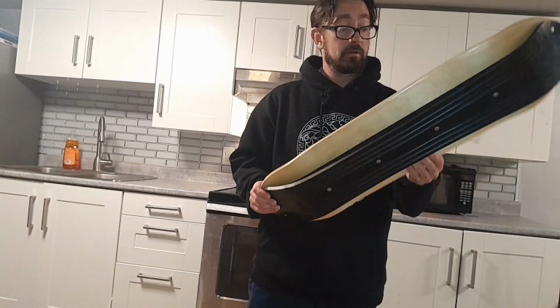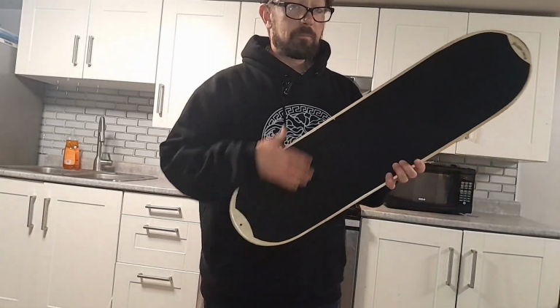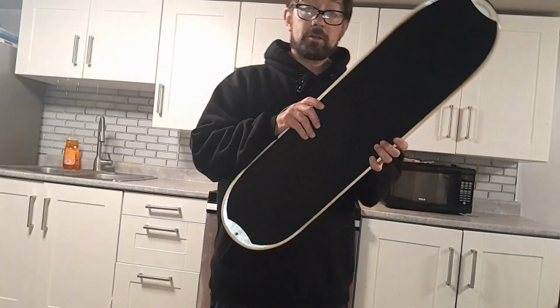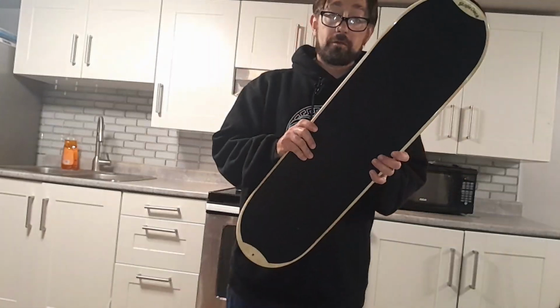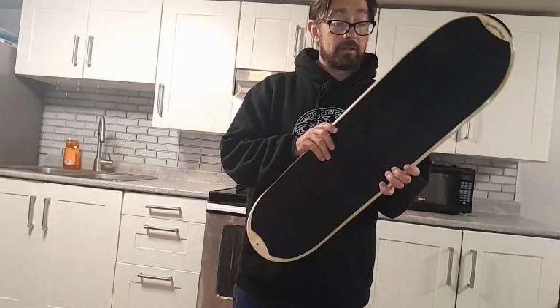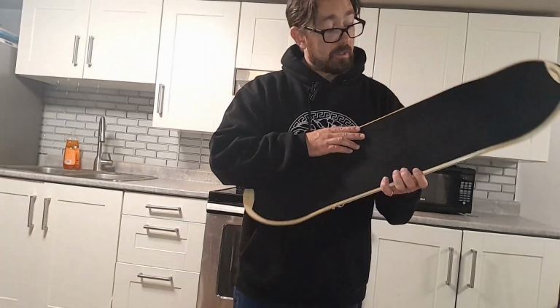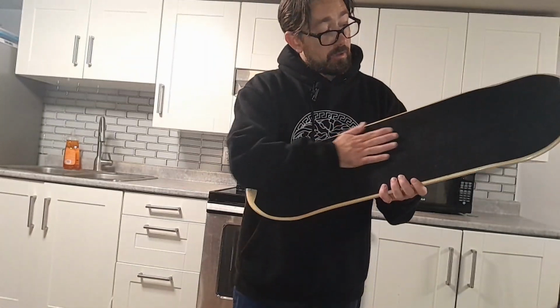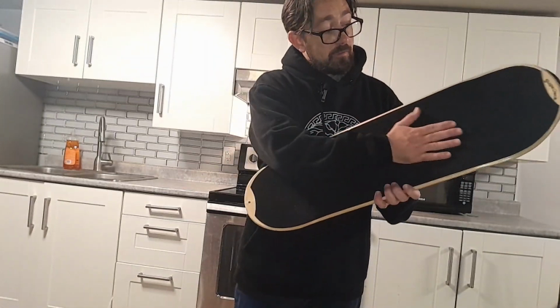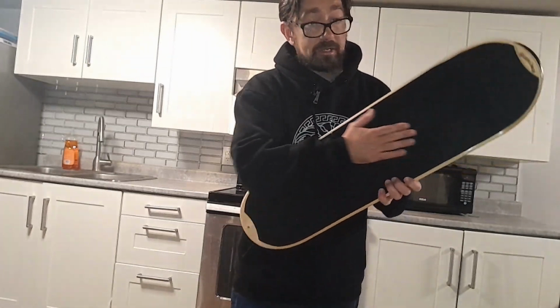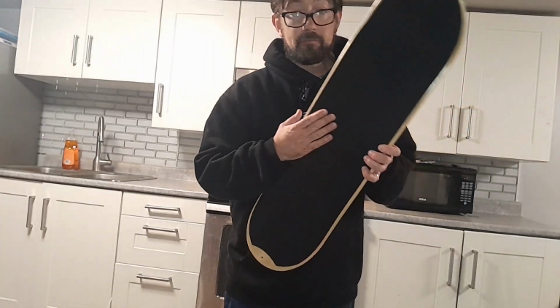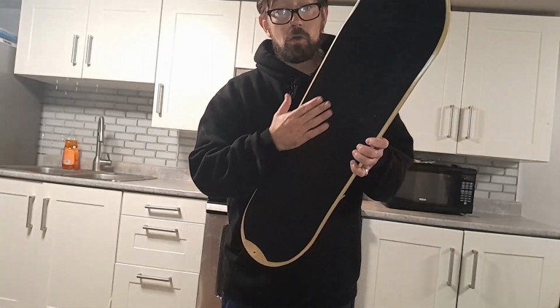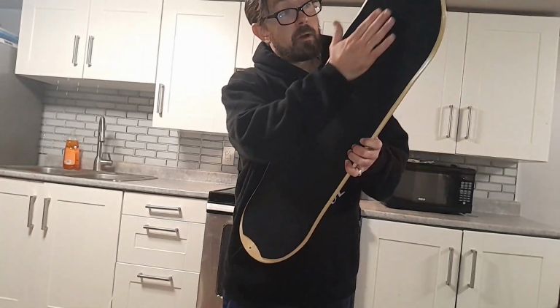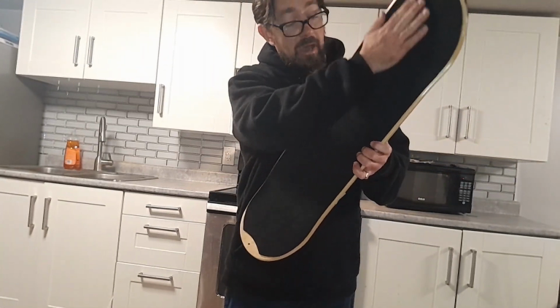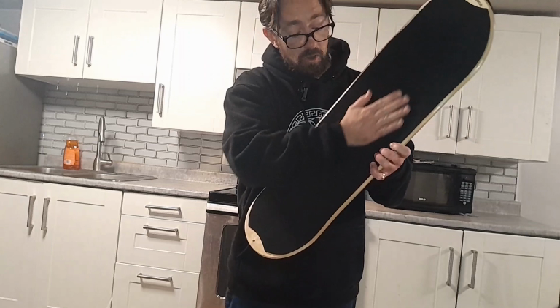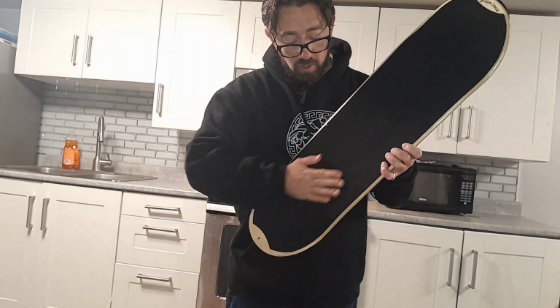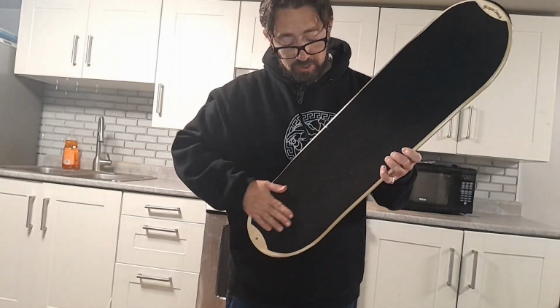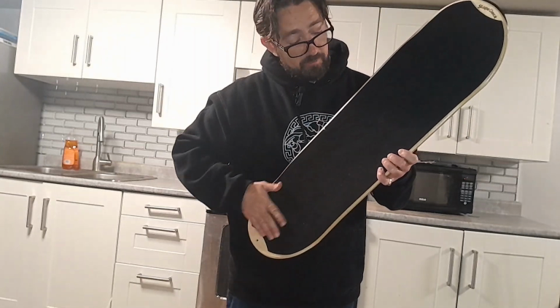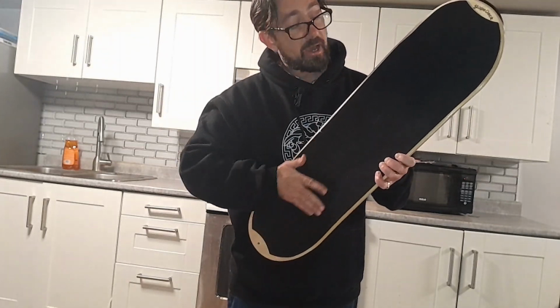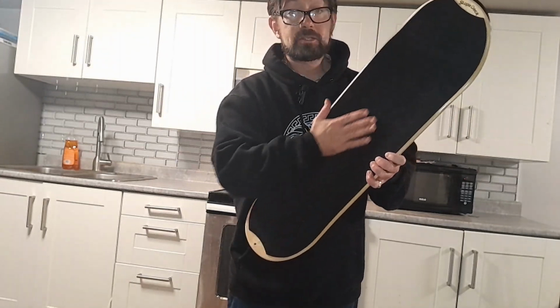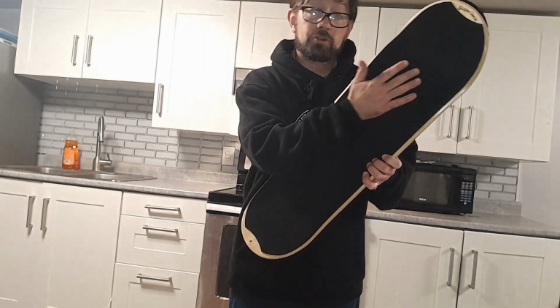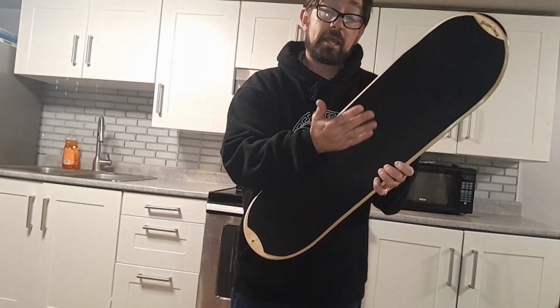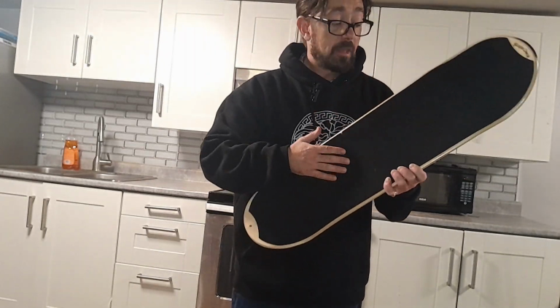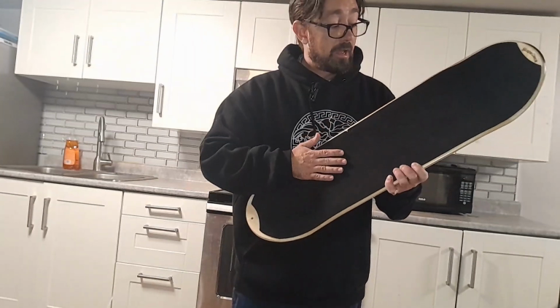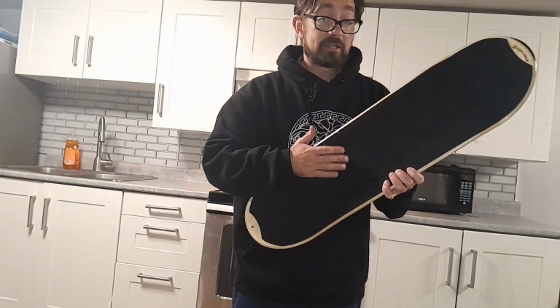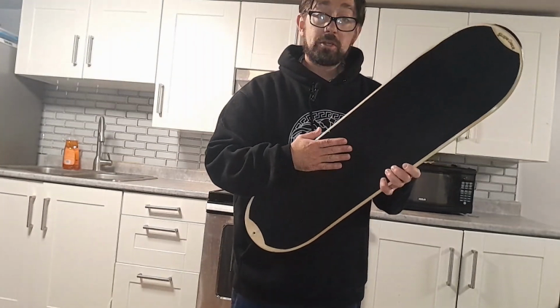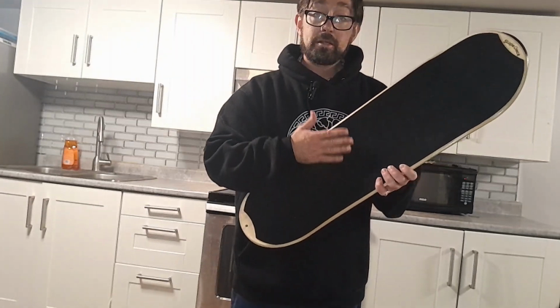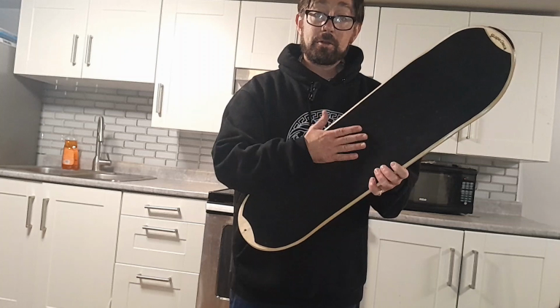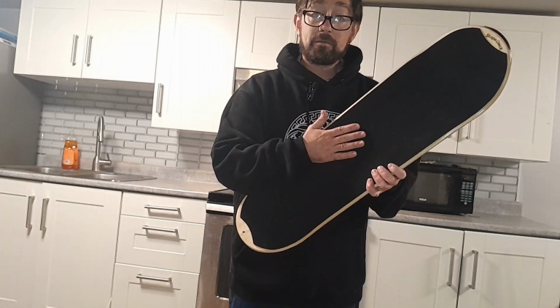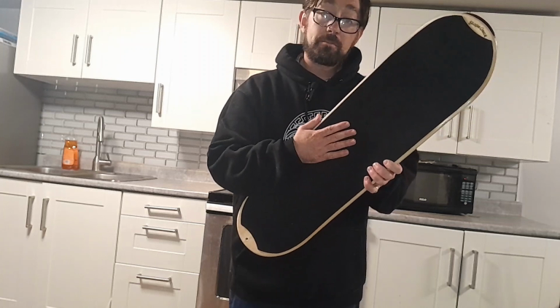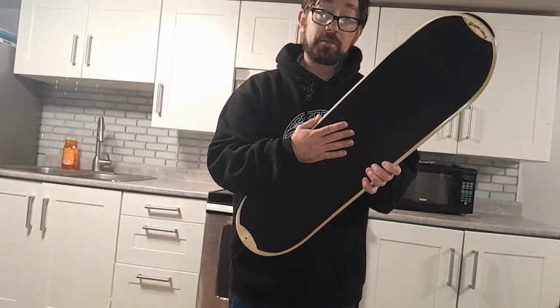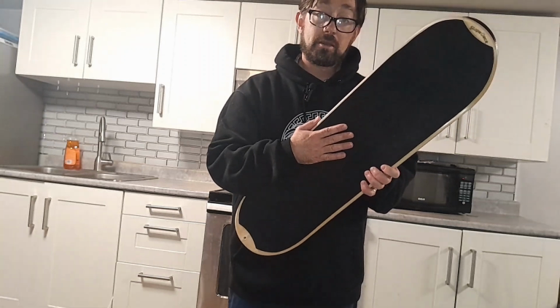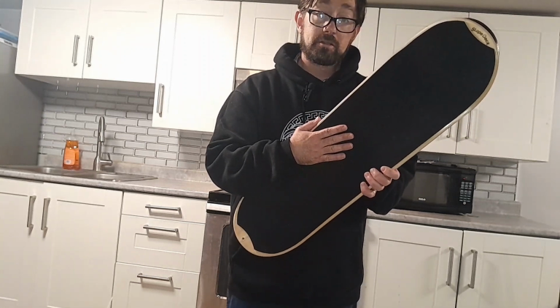If you flip over to the front you have a nice foam pad all along the top that acts as your grip tape, and that's what's going to keep your feet from slipping off this thing constantly.